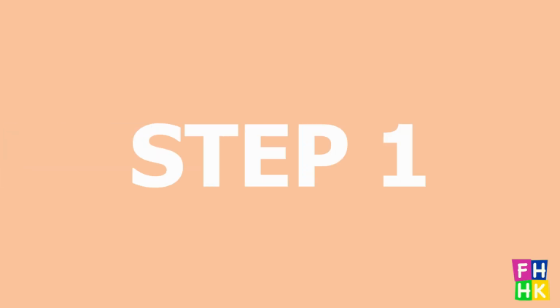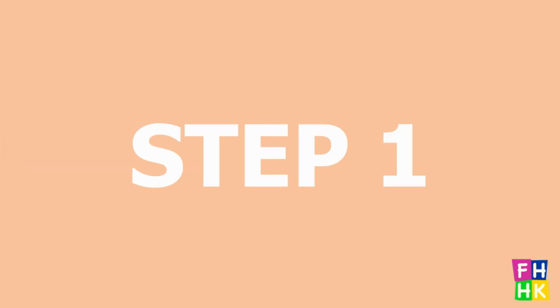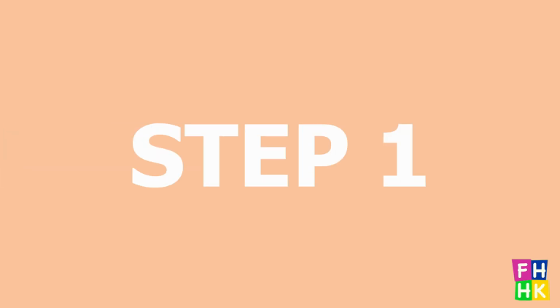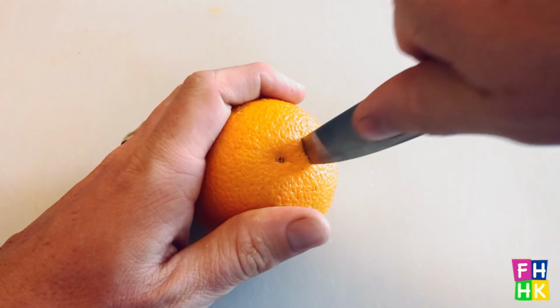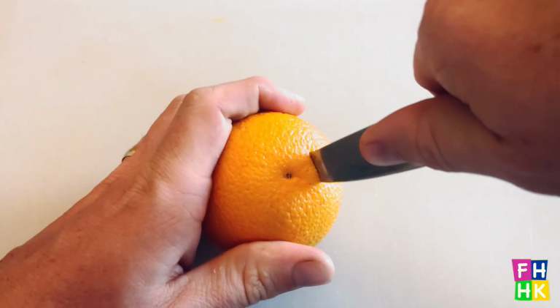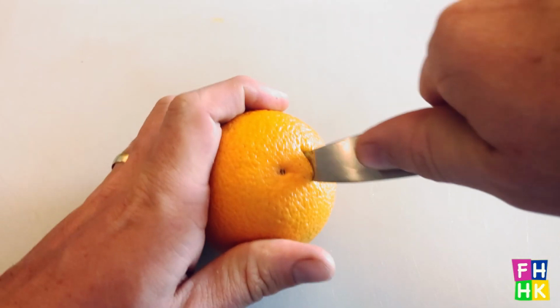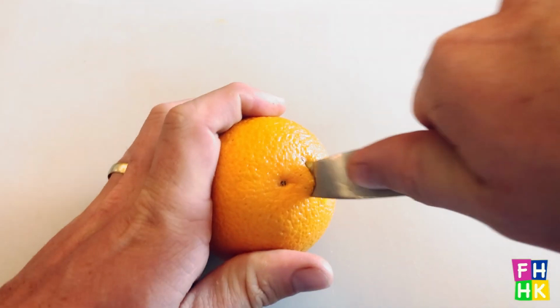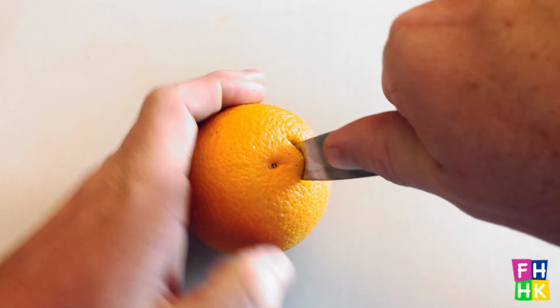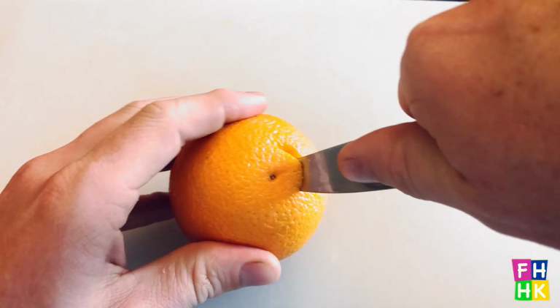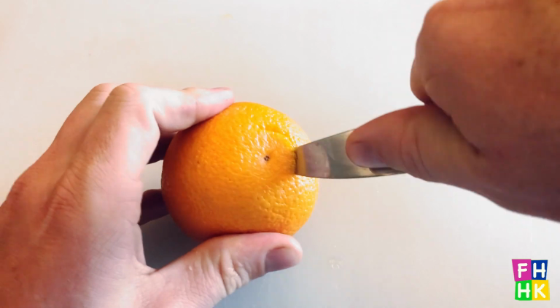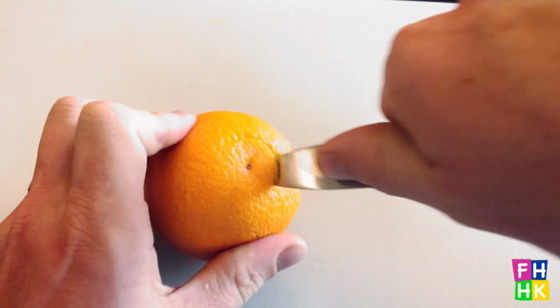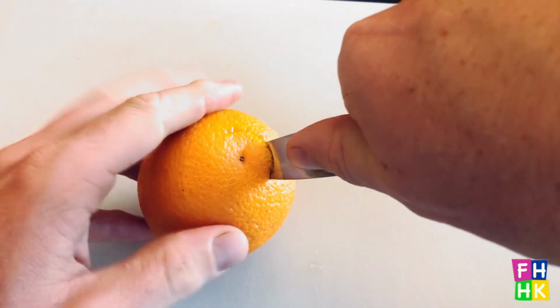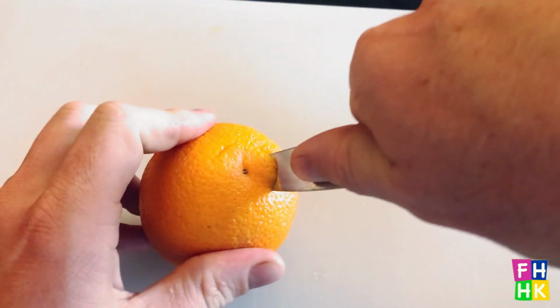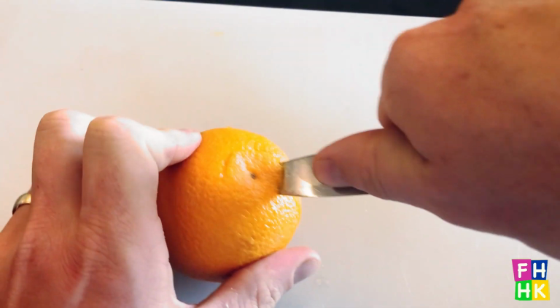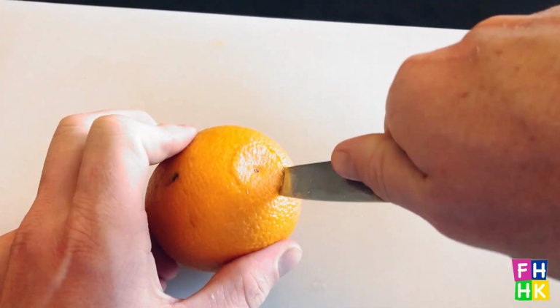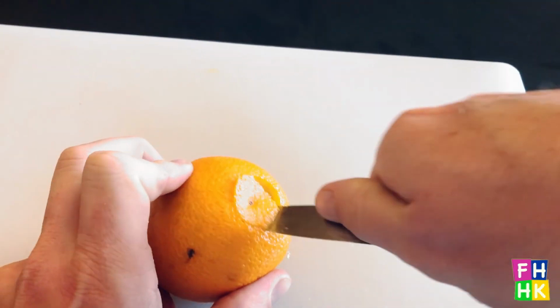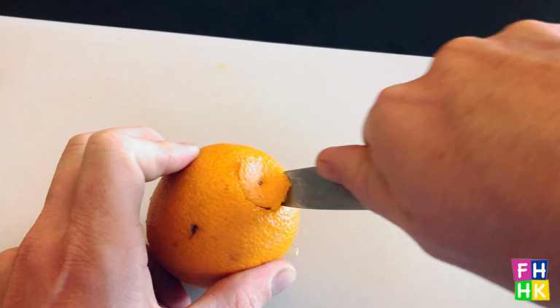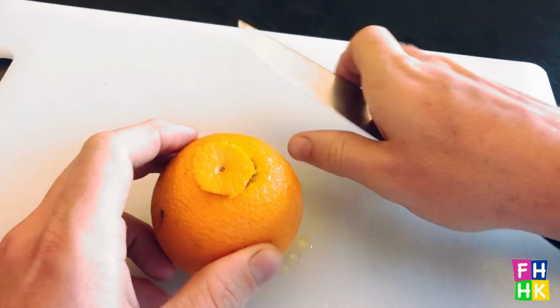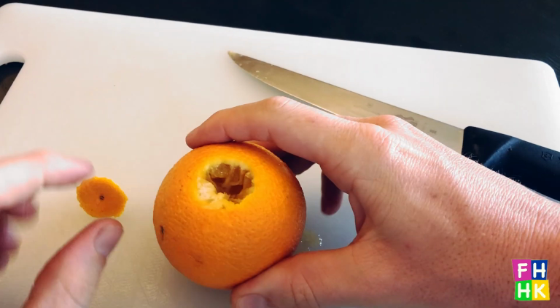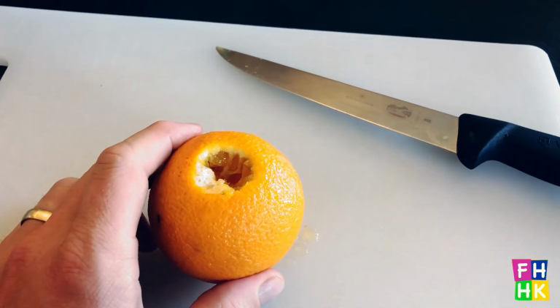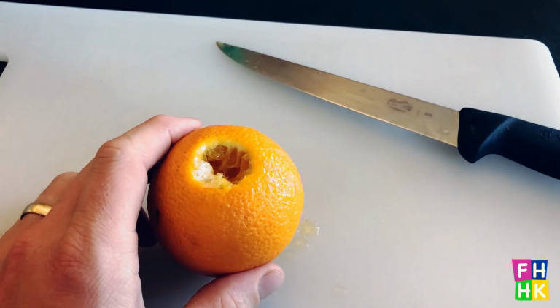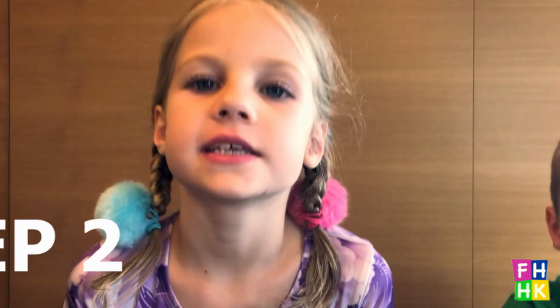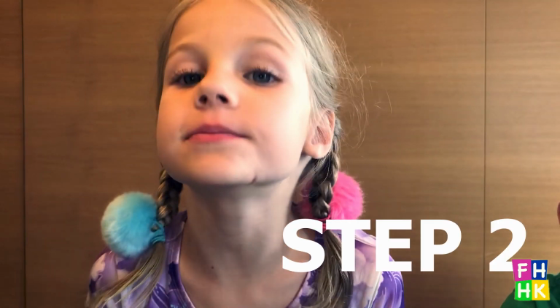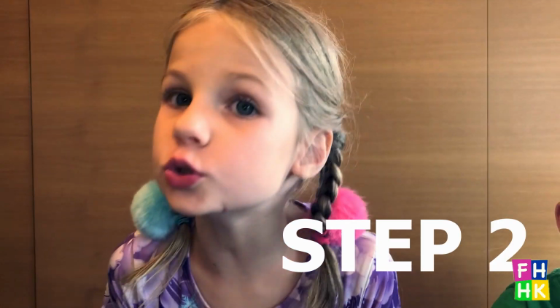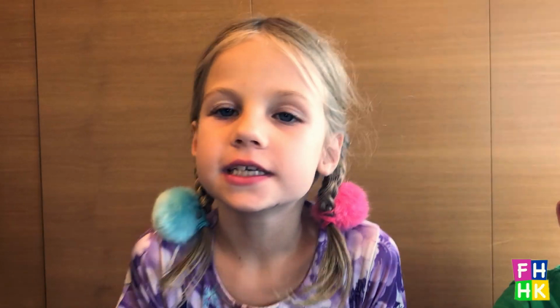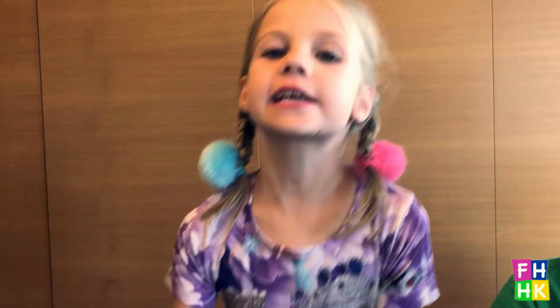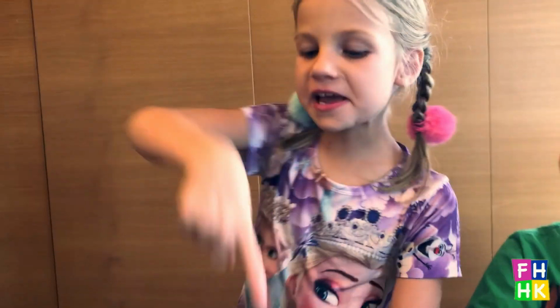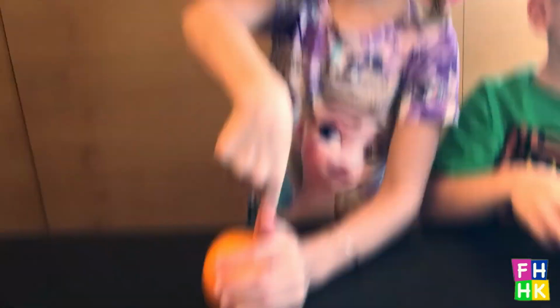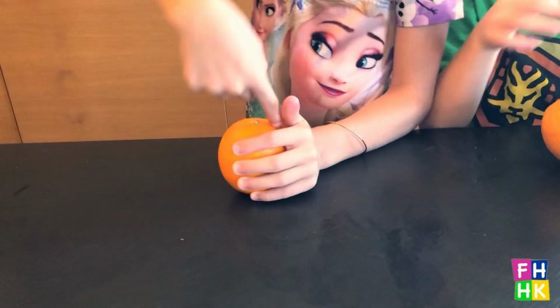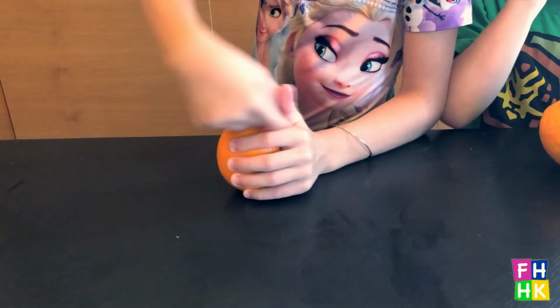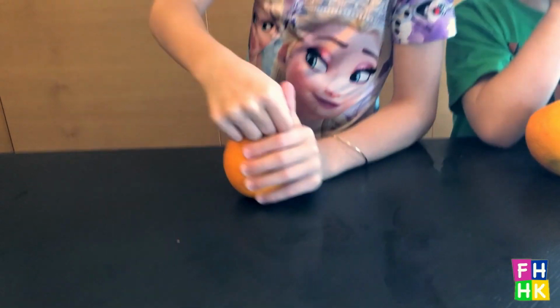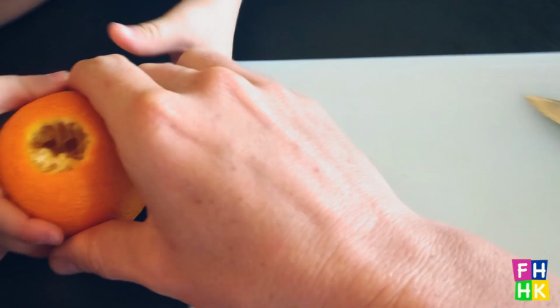Step one: get mum or dad to cut a hole in your orange. Step two: stick your finger in and mush up these.